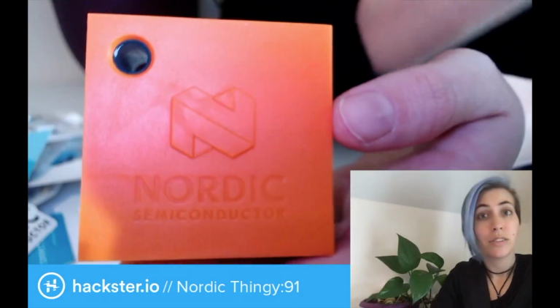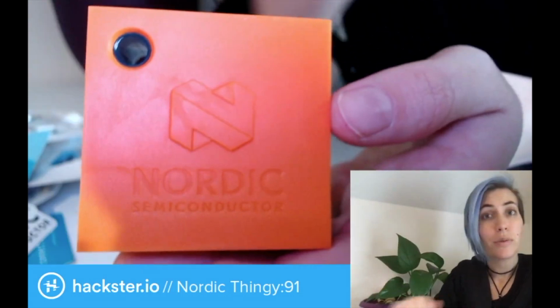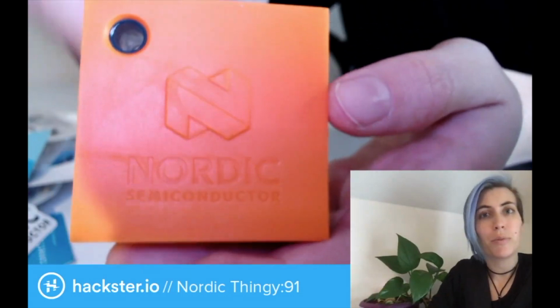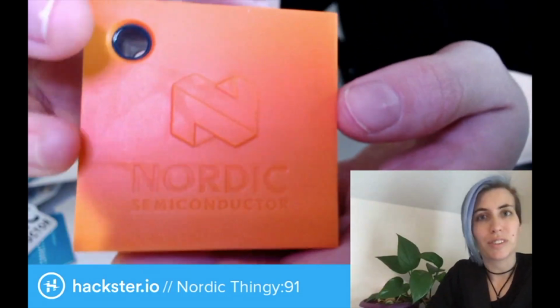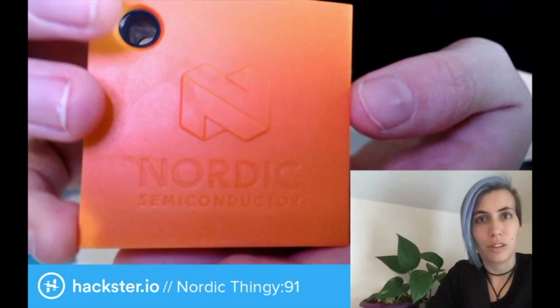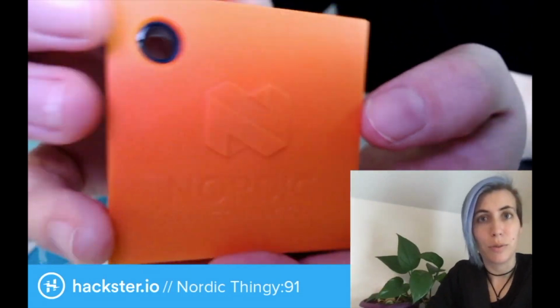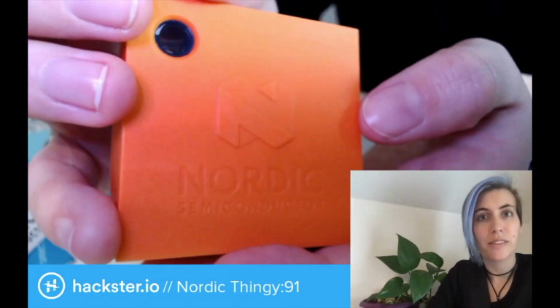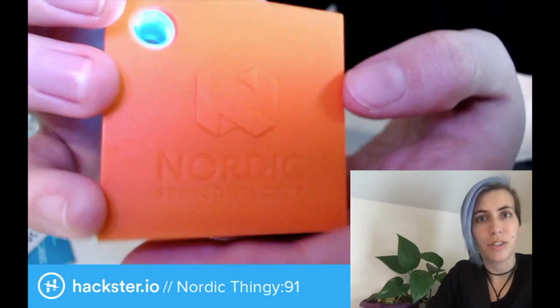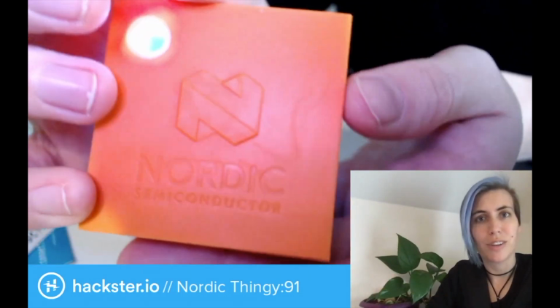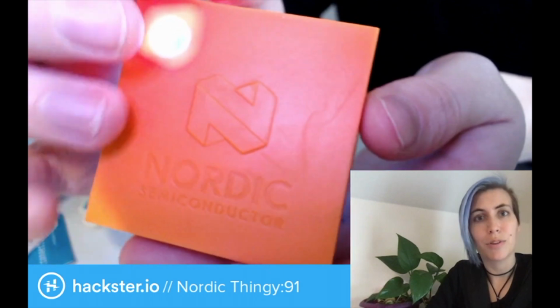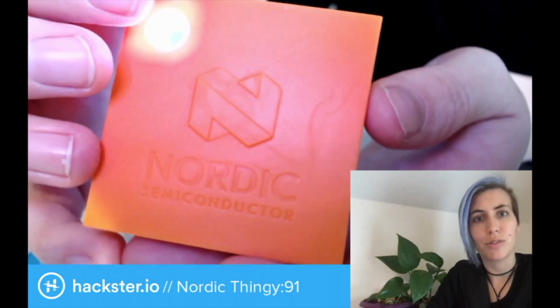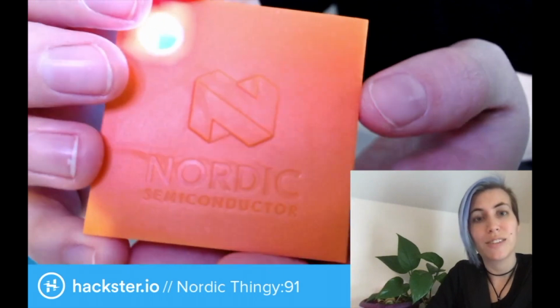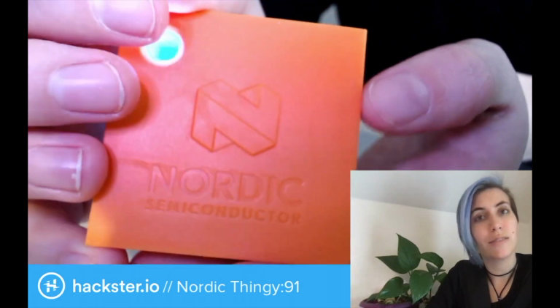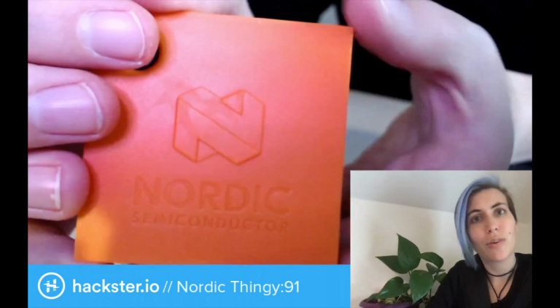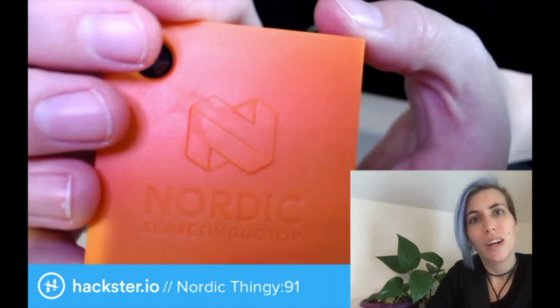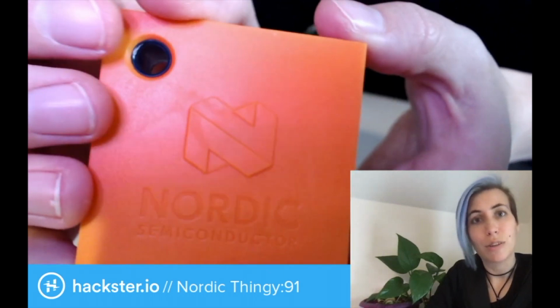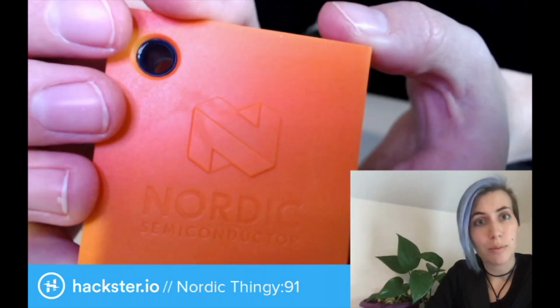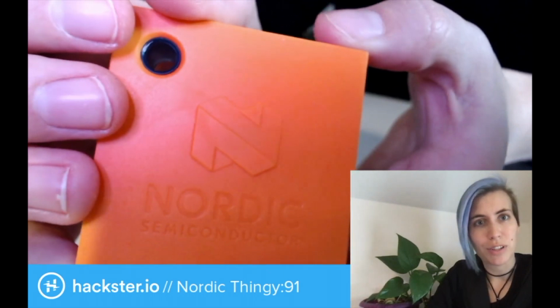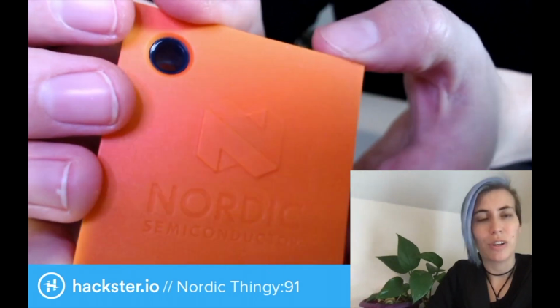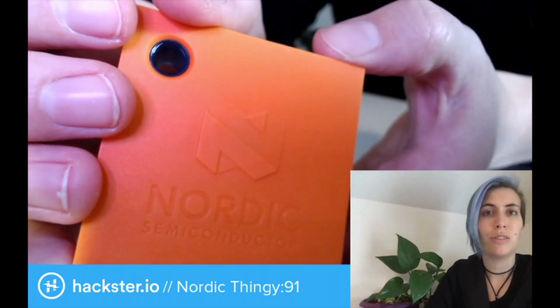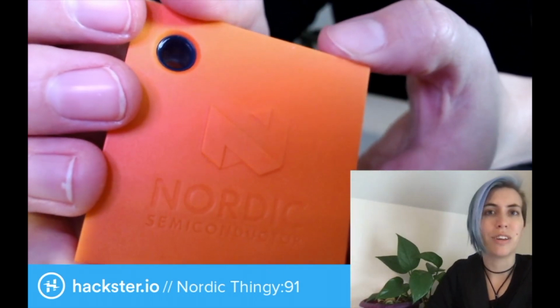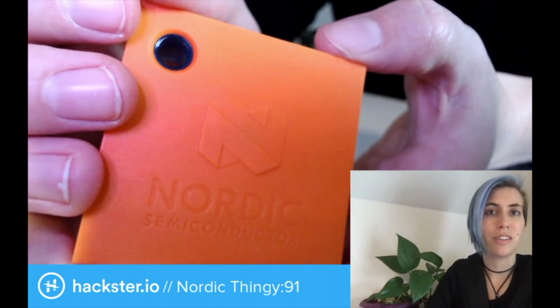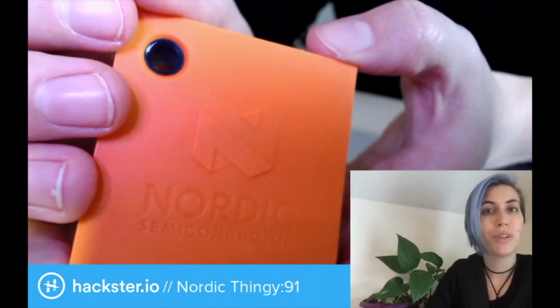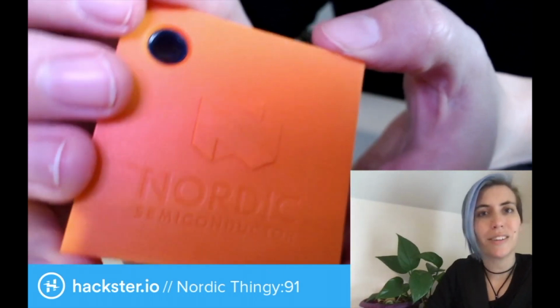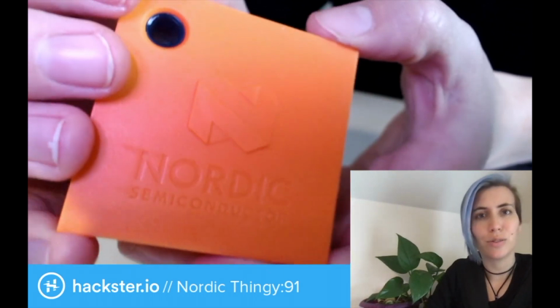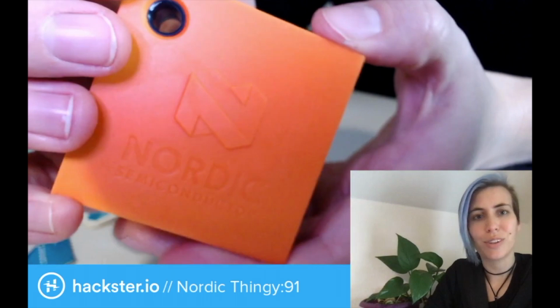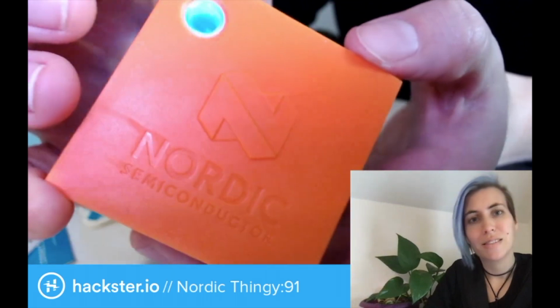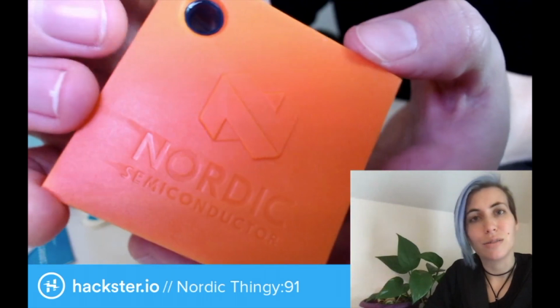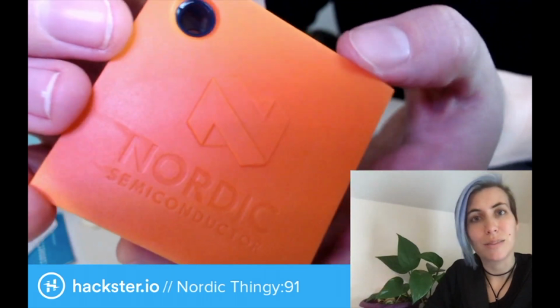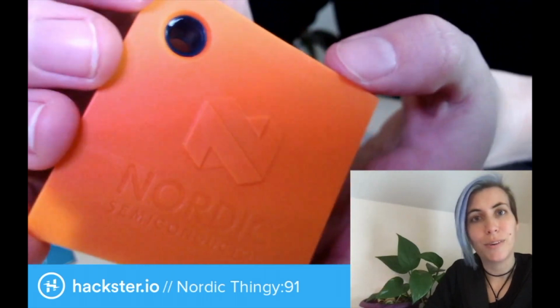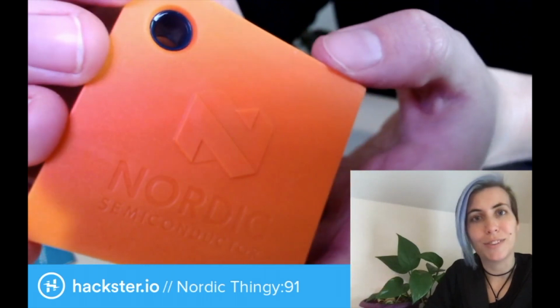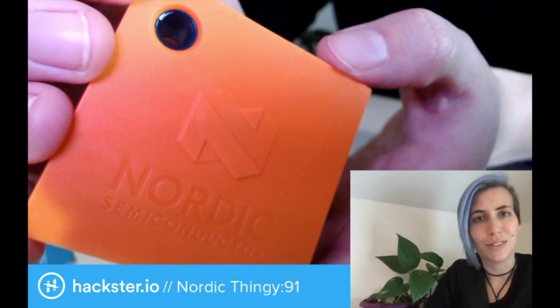Now that we've unboxed this and gone over the basic features, I'm going to create a second video of the setup process along with an accompanying Hackster tutorial. Stay tuned for that tomorrow and we'll see you soon.